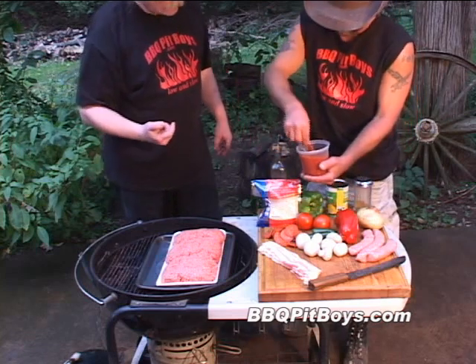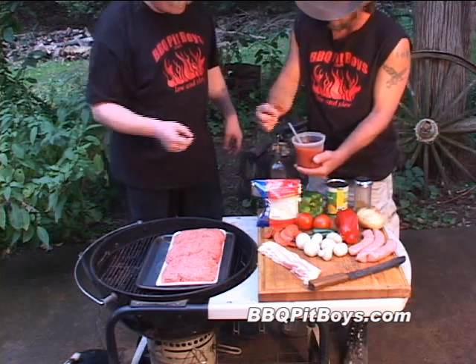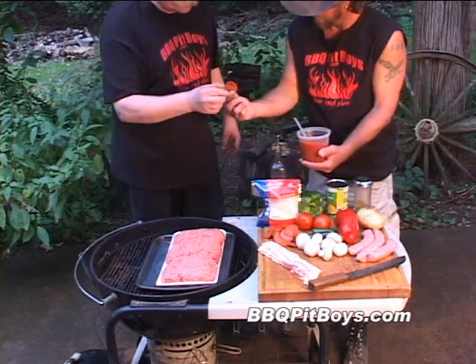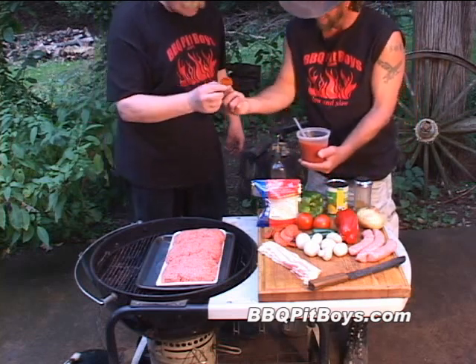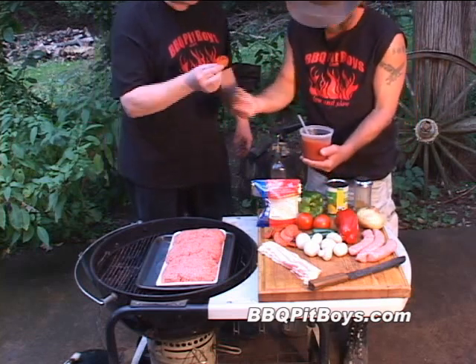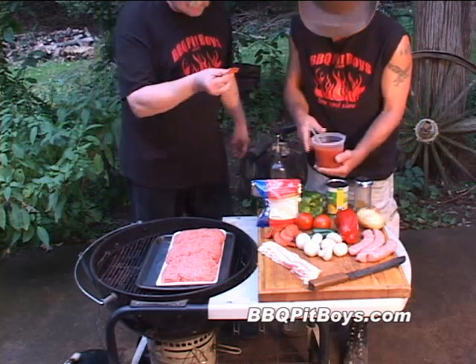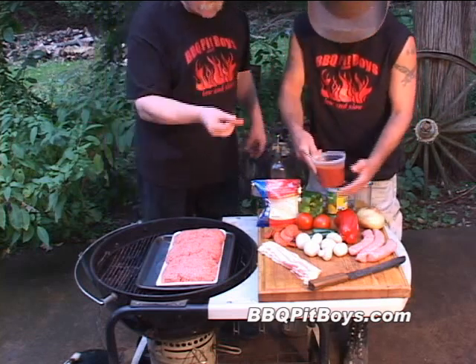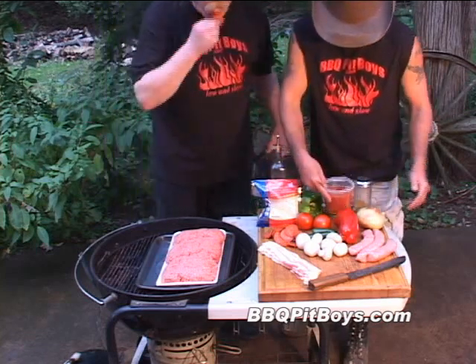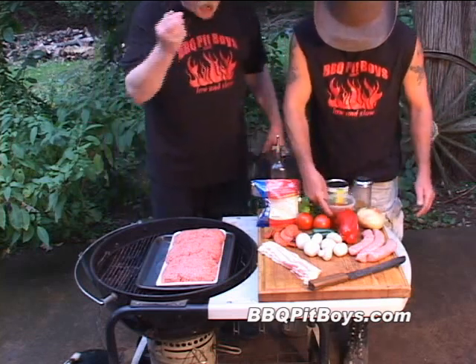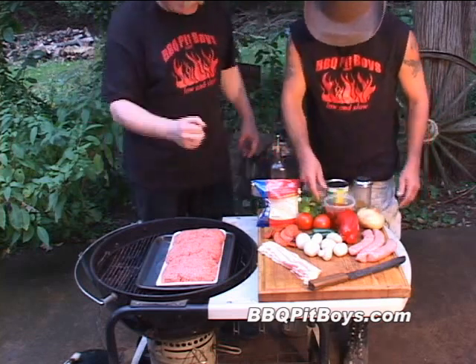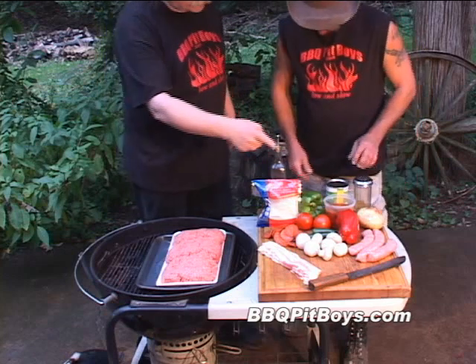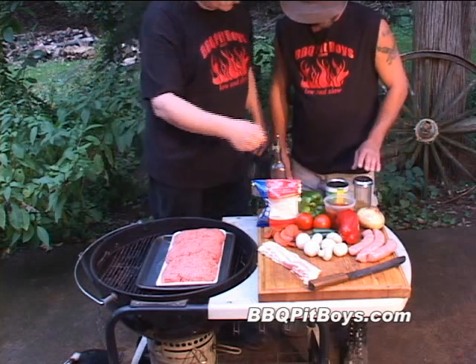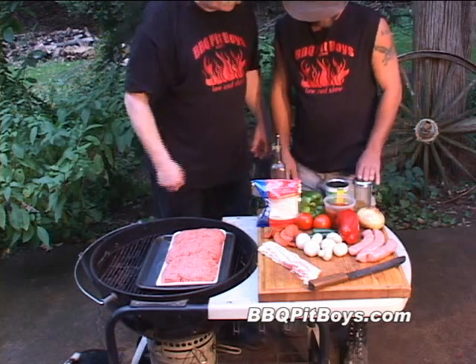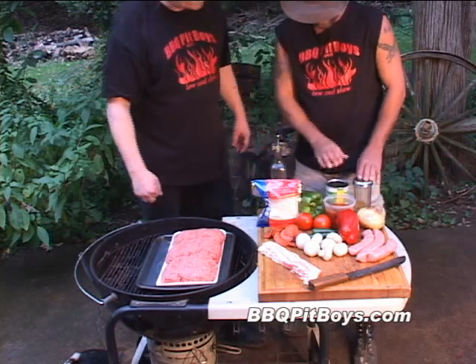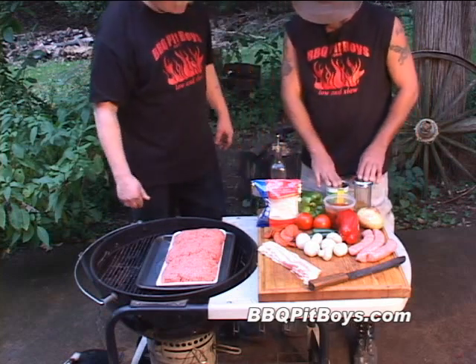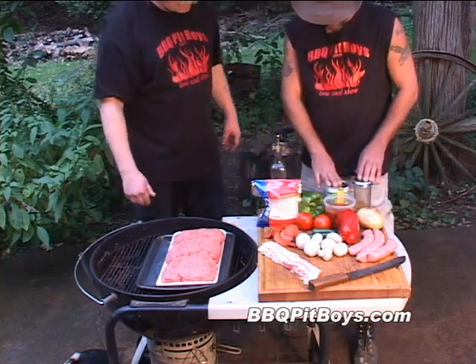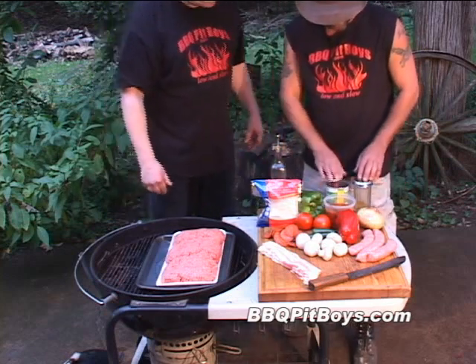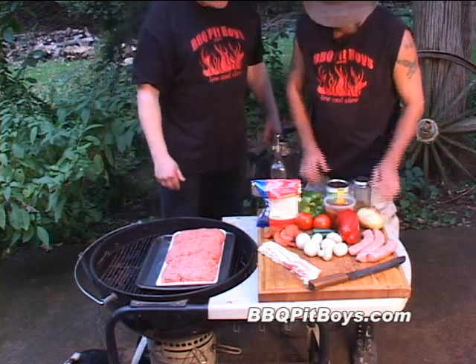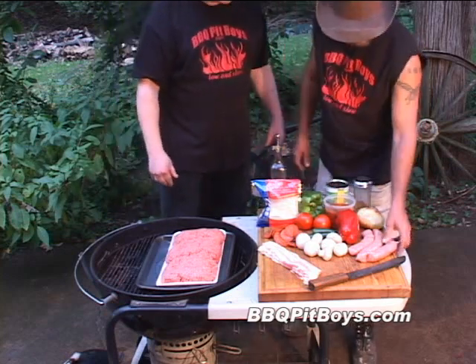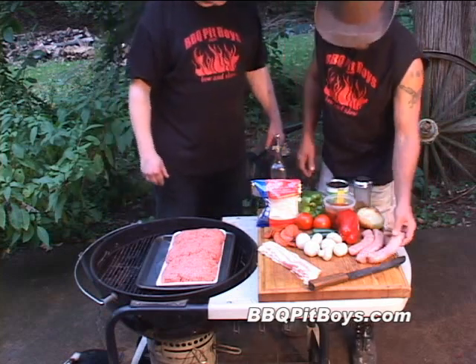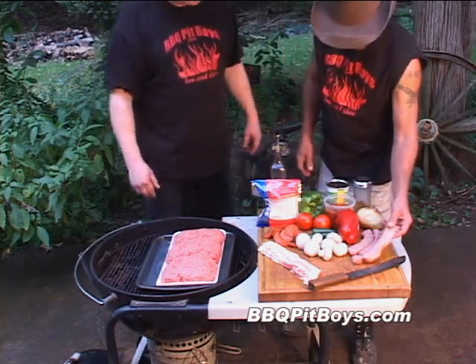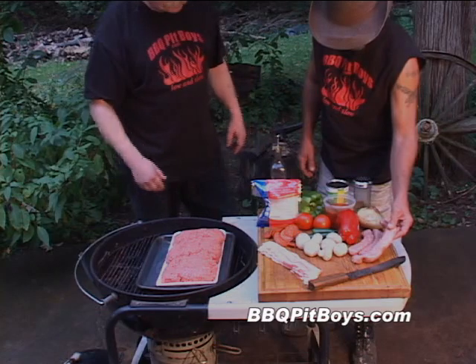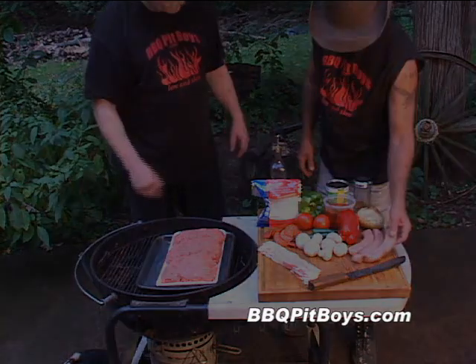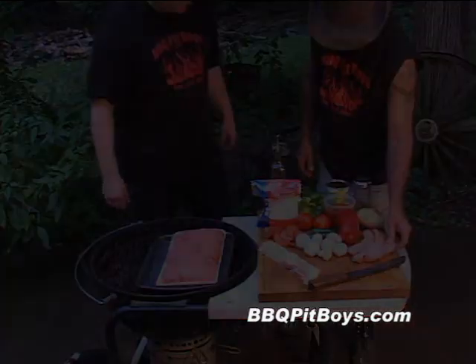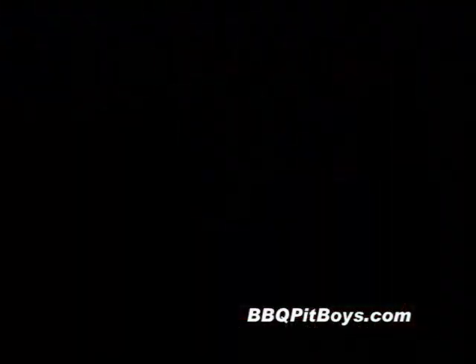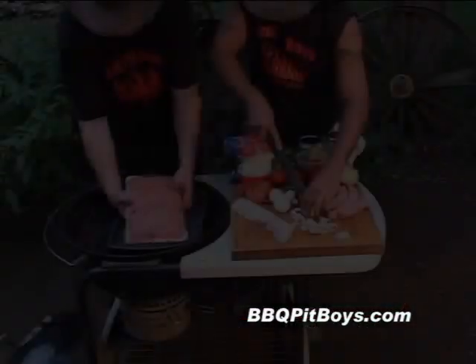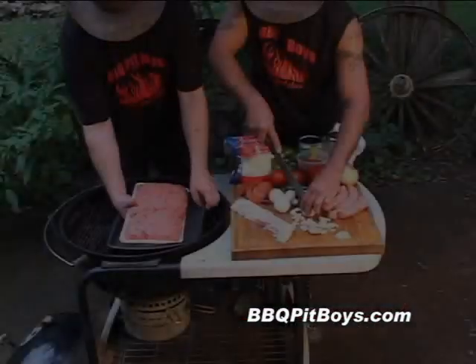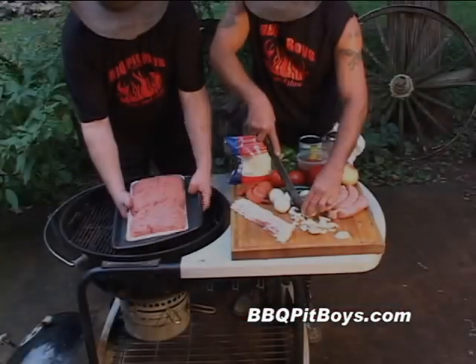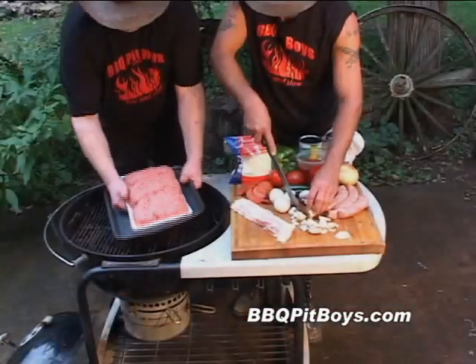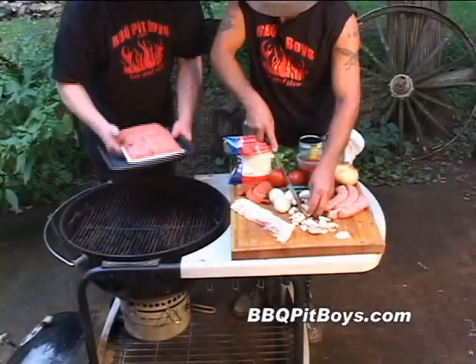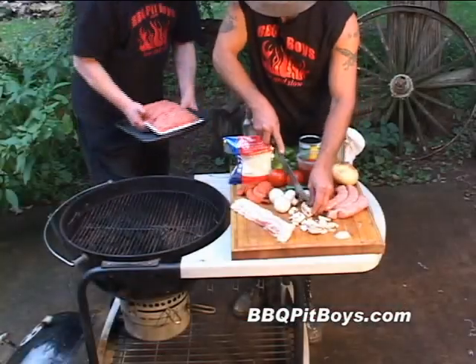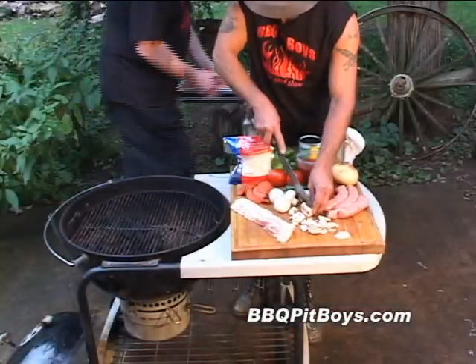Check that out, BBQPitBoys.com. We got some spices, we got some pineapple slices, we got some fresh Italian sausages.